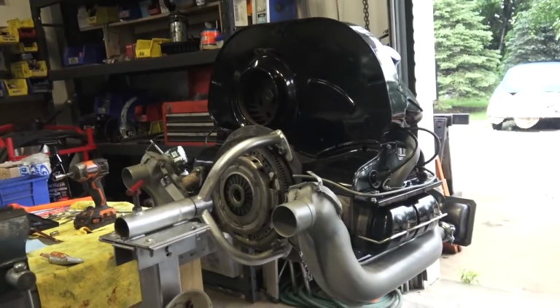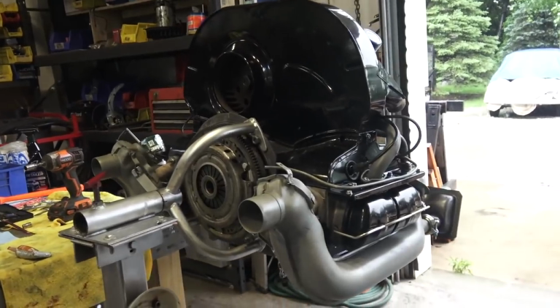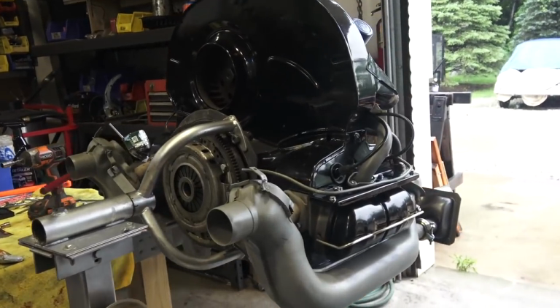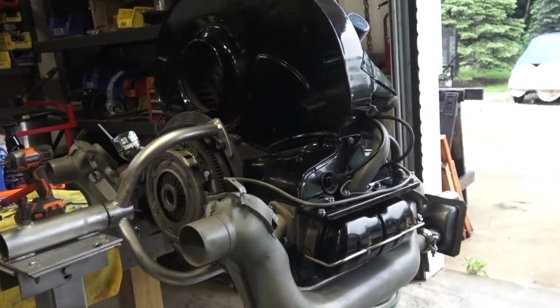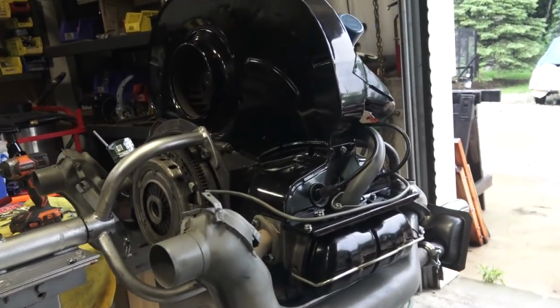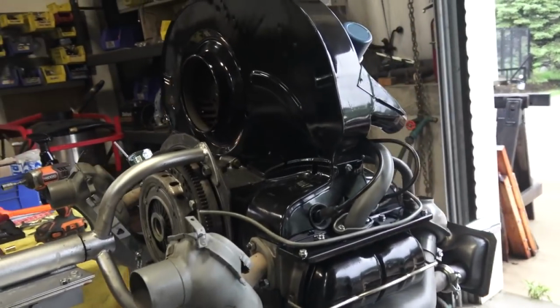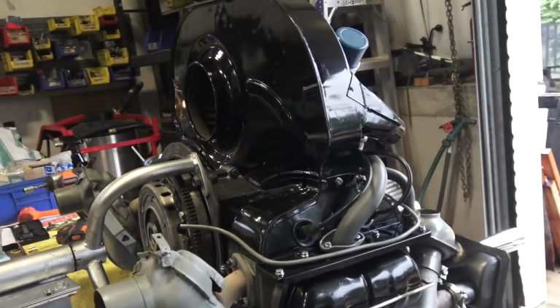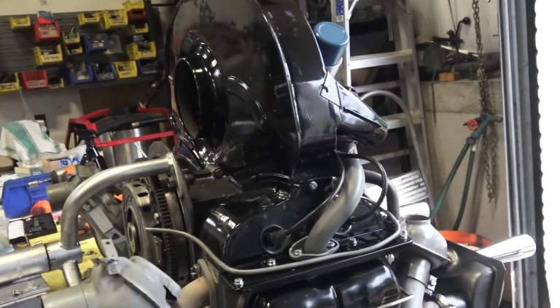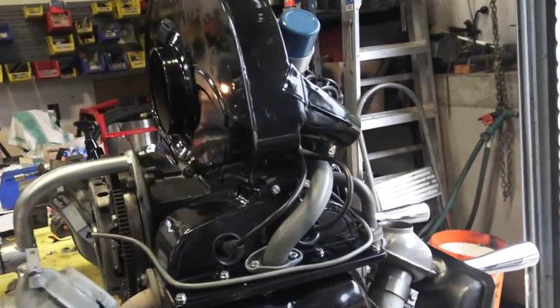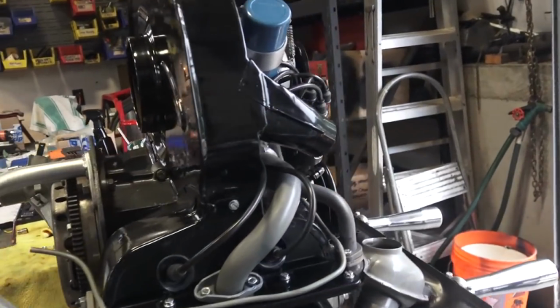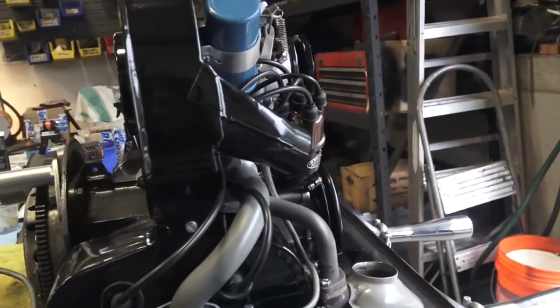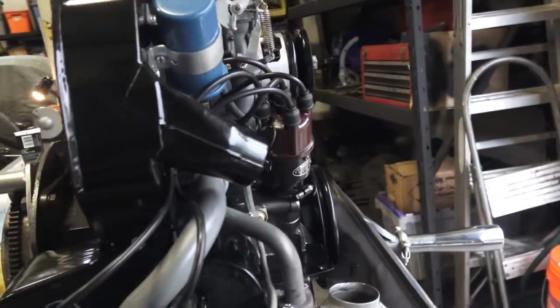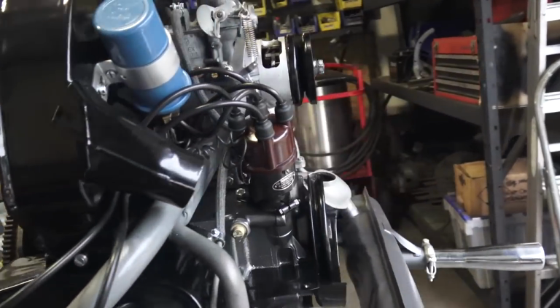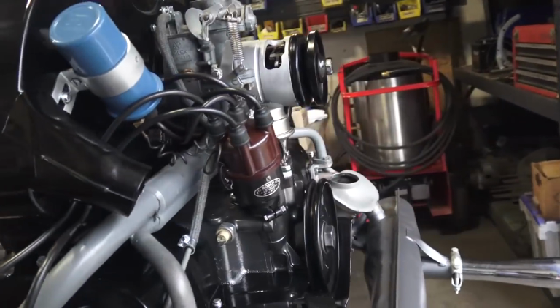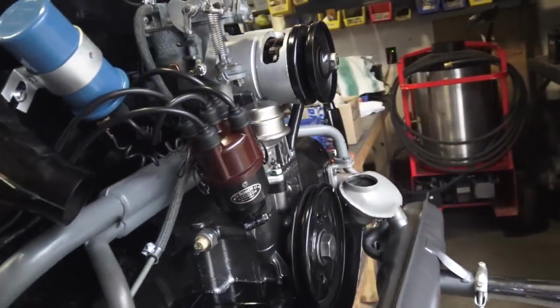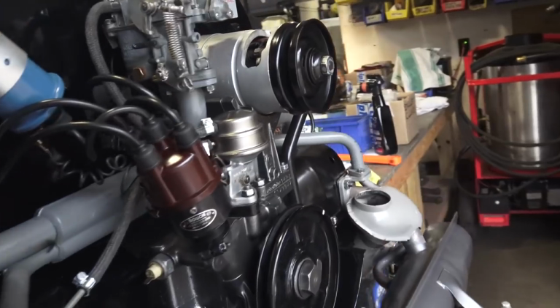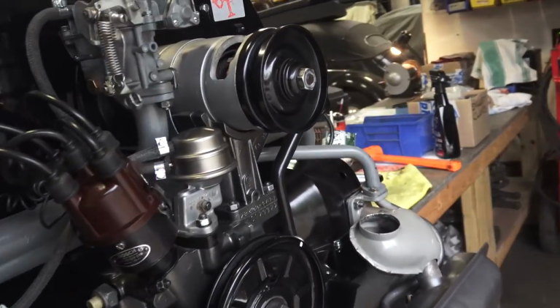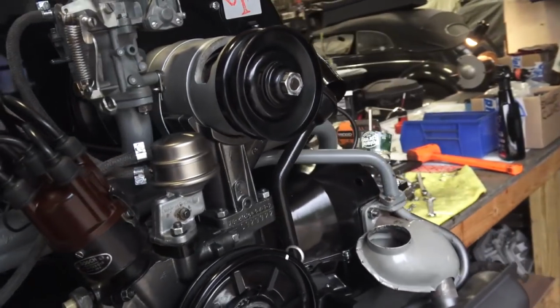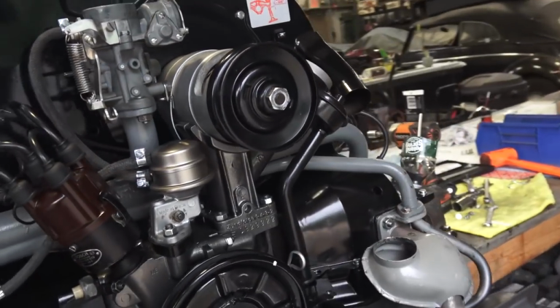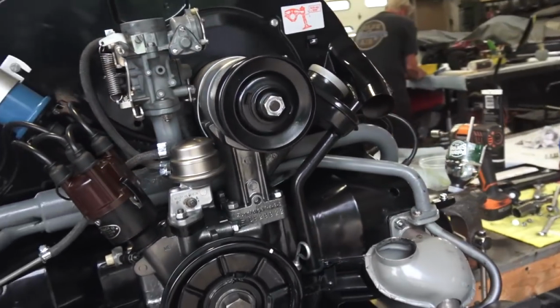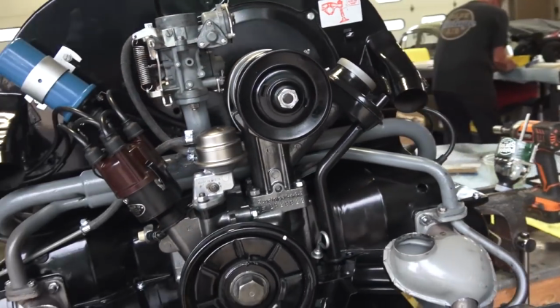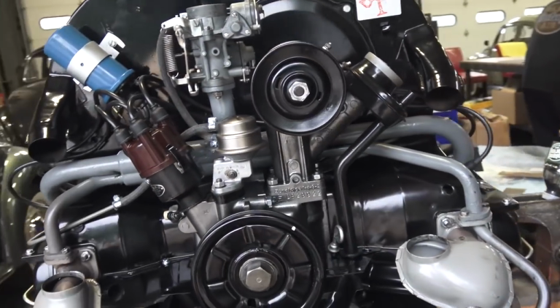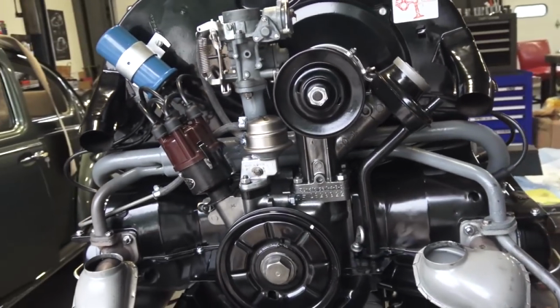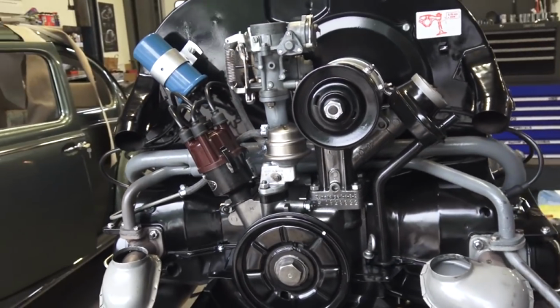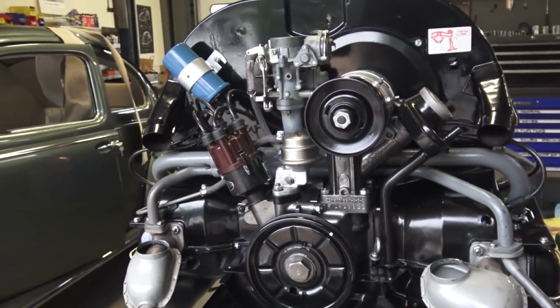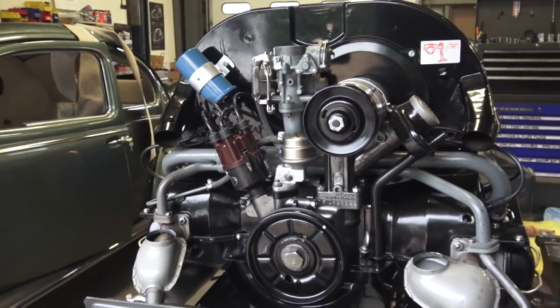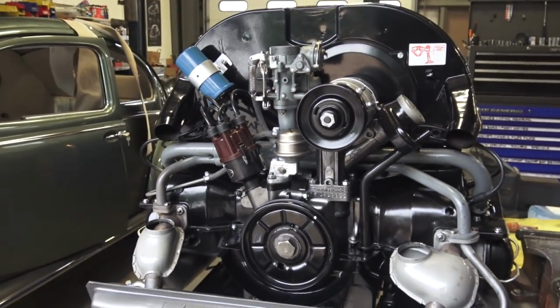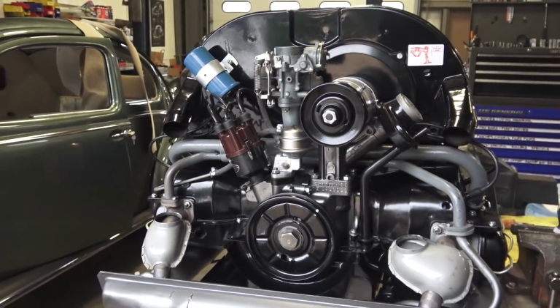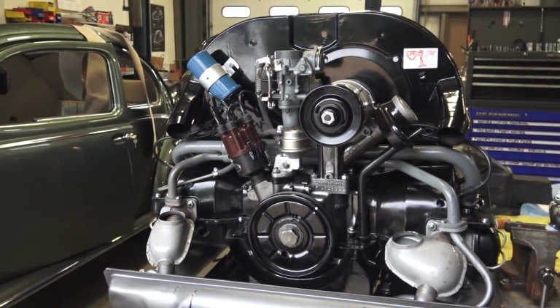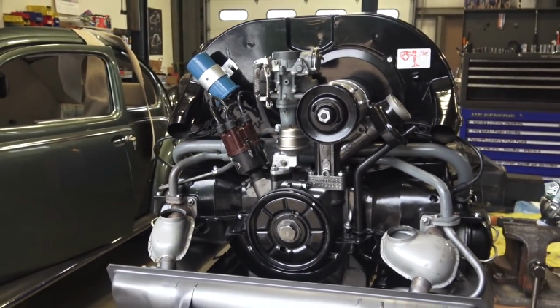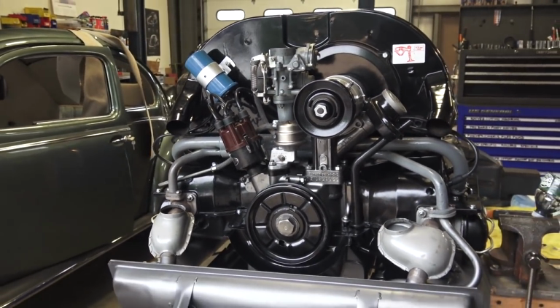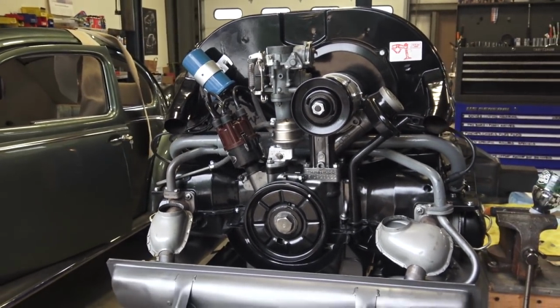Hey guys, Chris again from ClassicBWBugs.com. In this video we're going to talk about starting our motor after a fresh rebuild, either on a bench or on an engine stand.